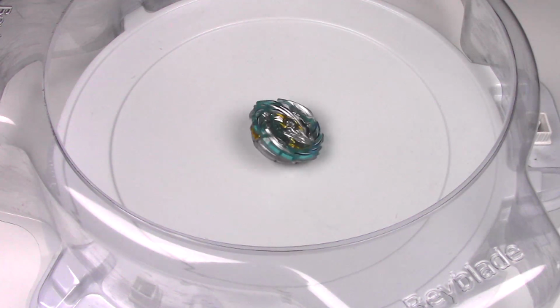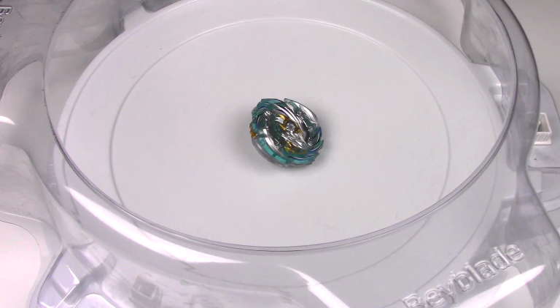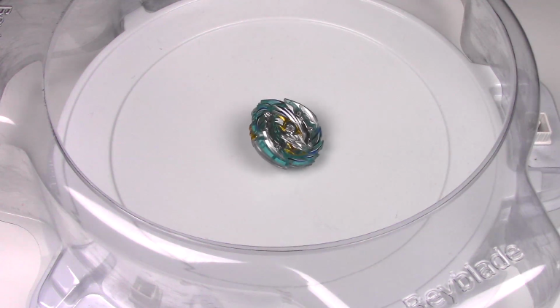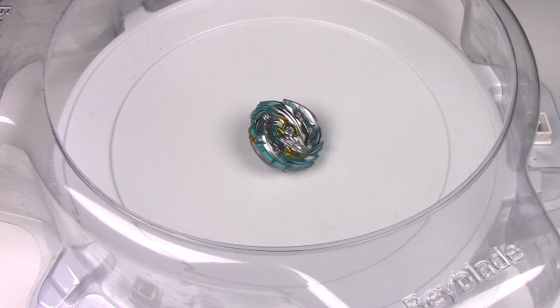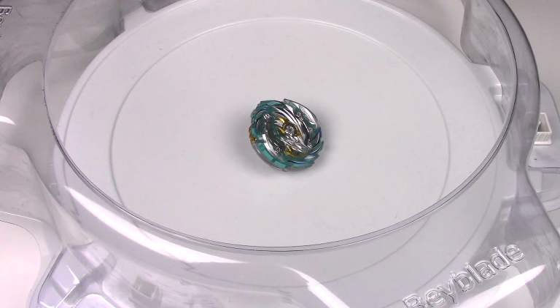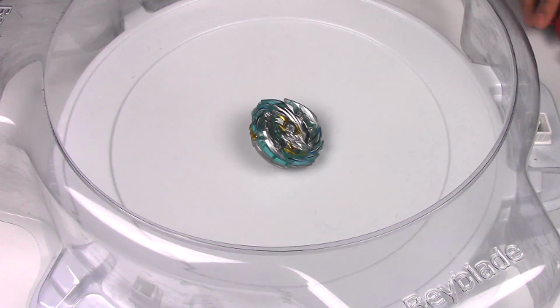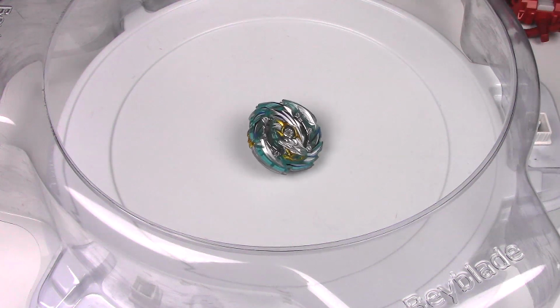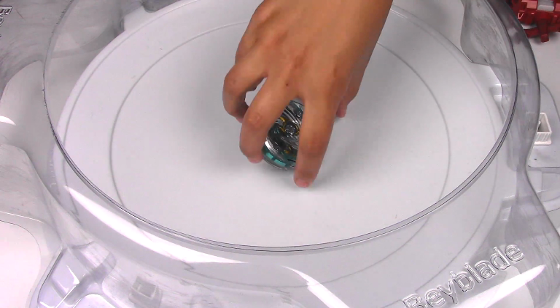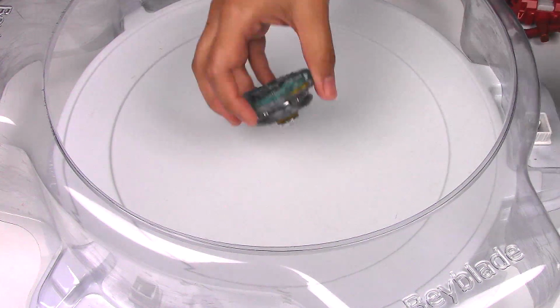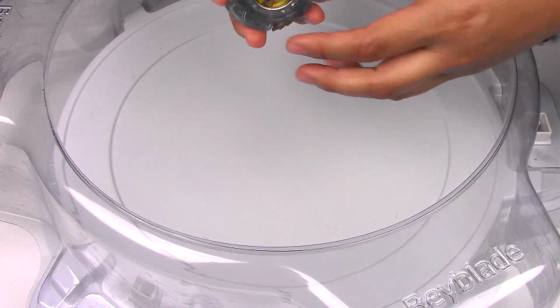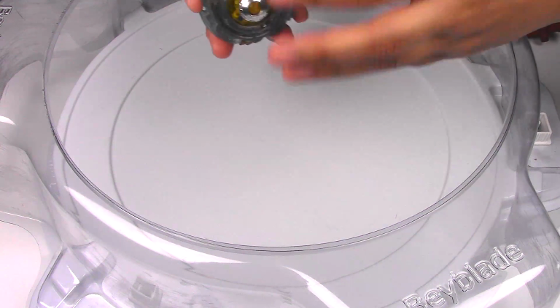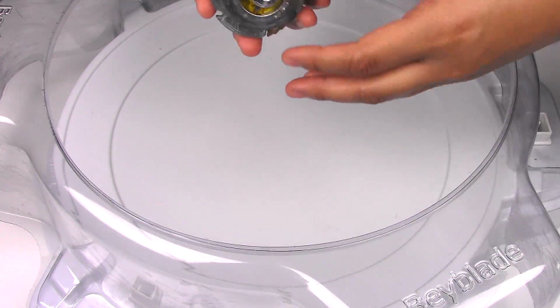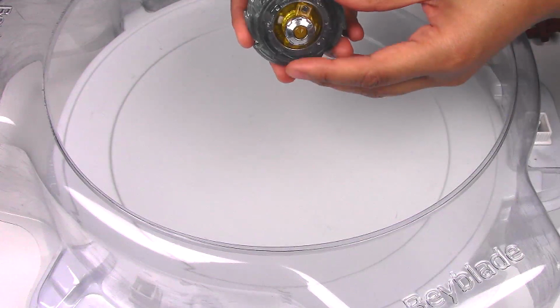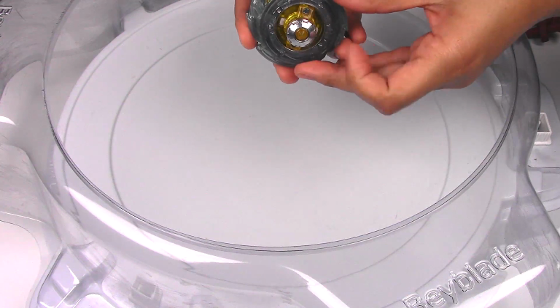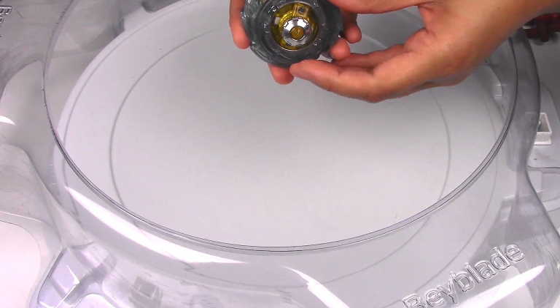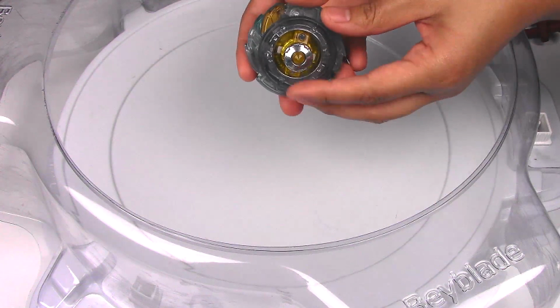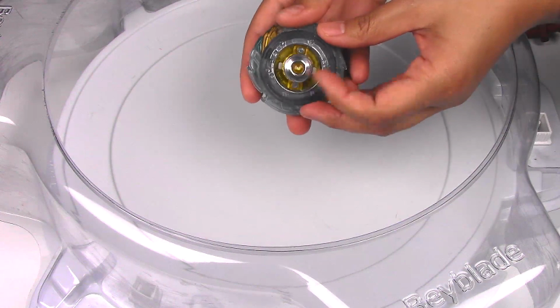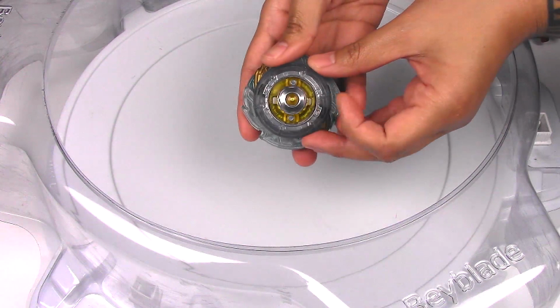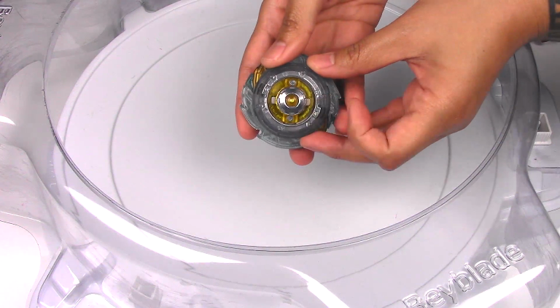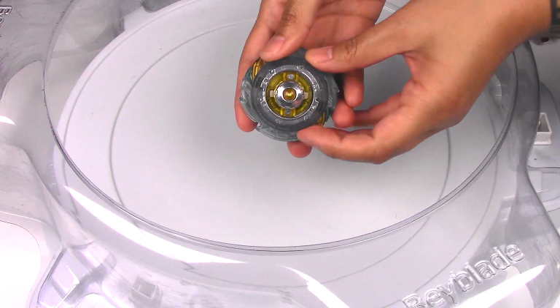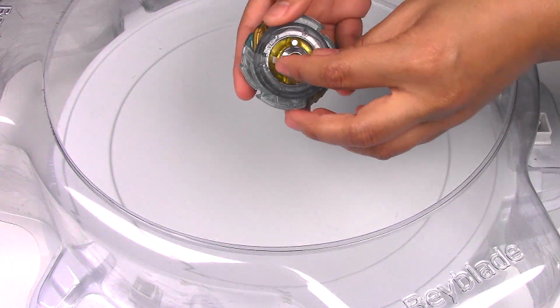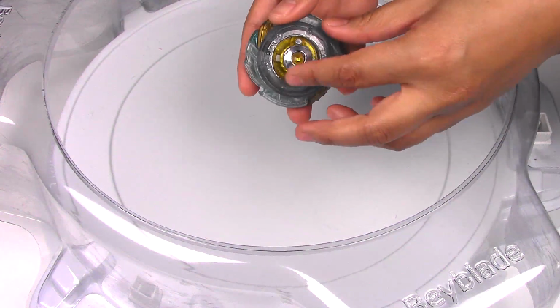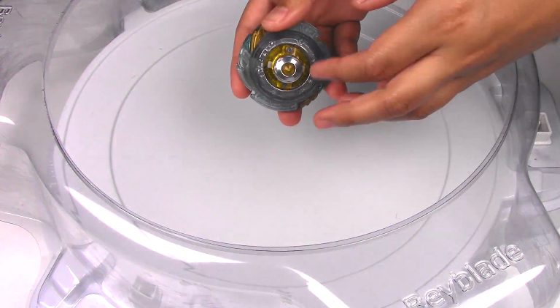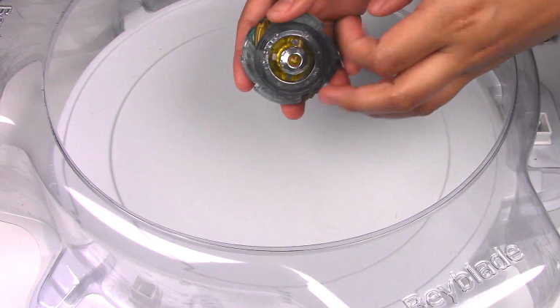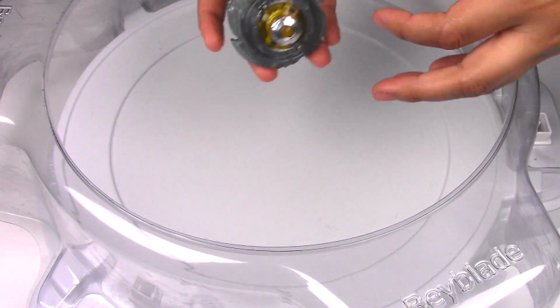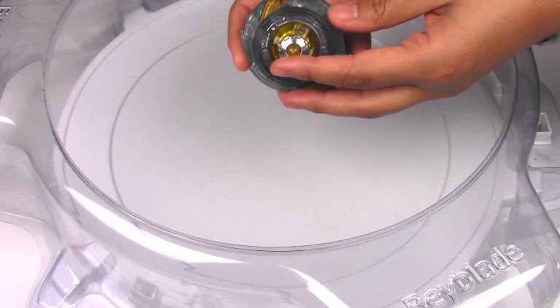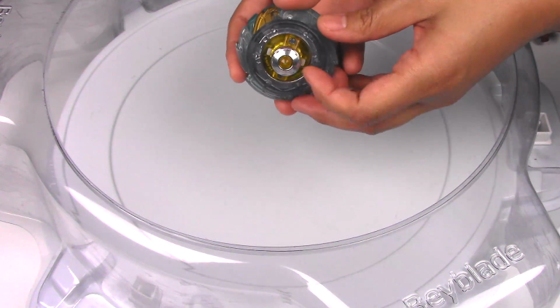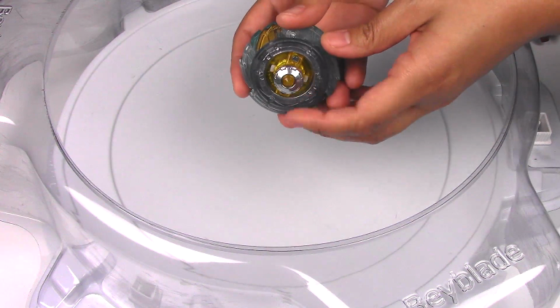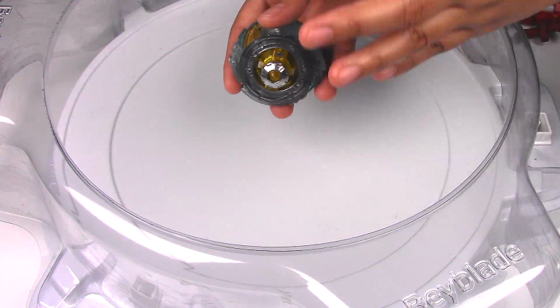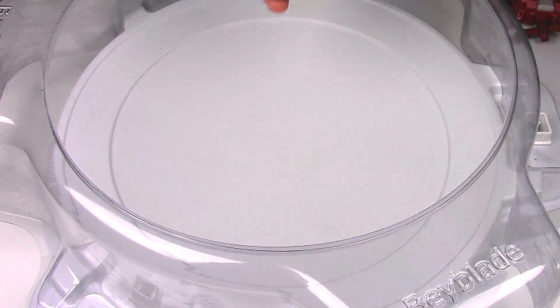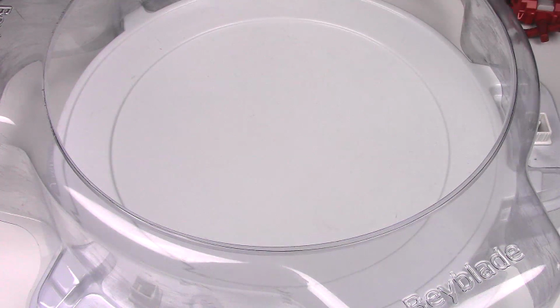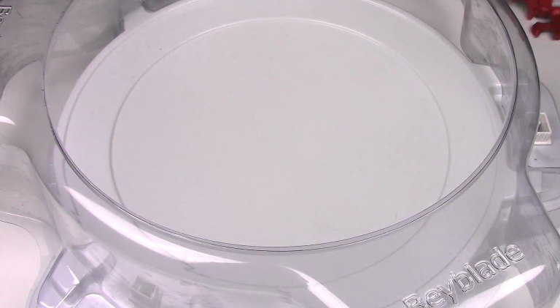That was a pretty decent amount of stamina. You could actually hear when it was slowing down — the metal part on Low starting to spin and scrape — so I think that's going to help it a little bit more in the stadium.